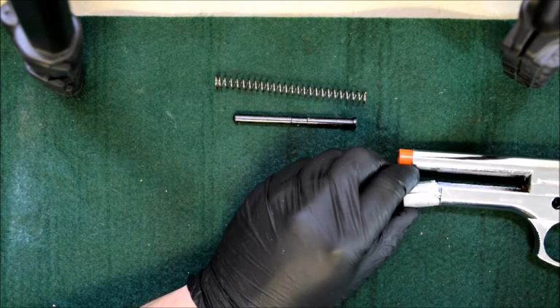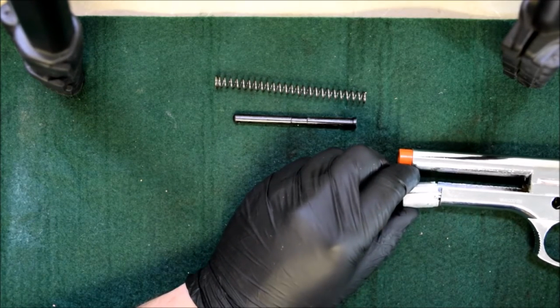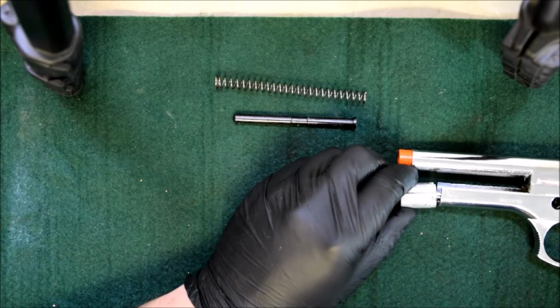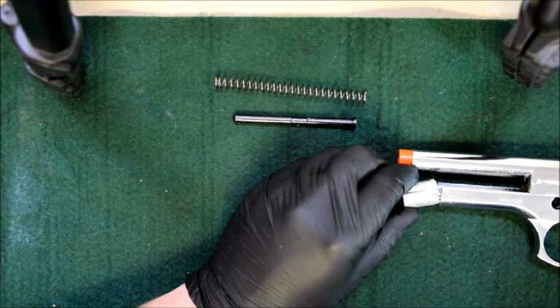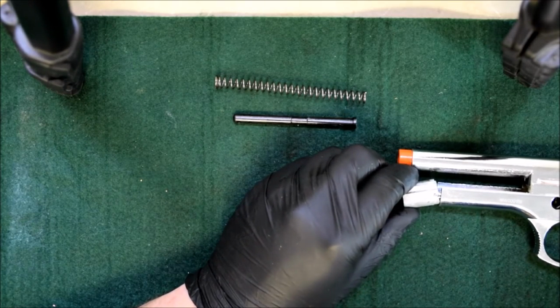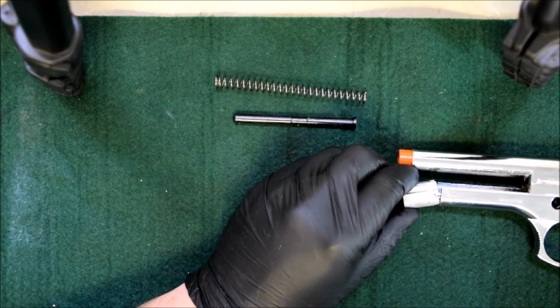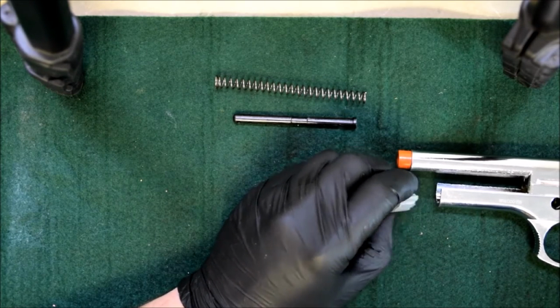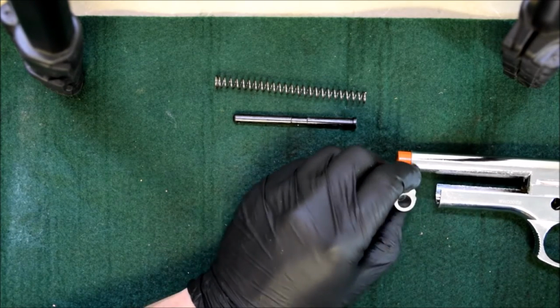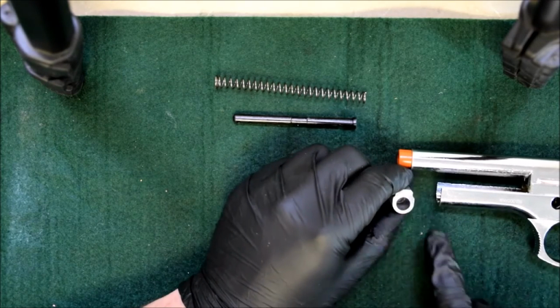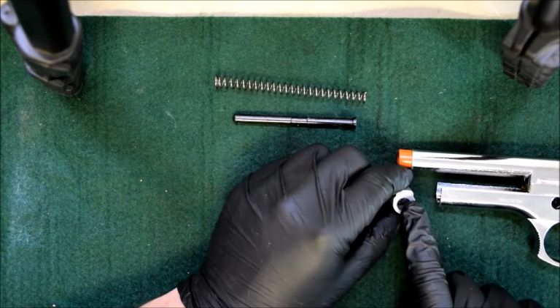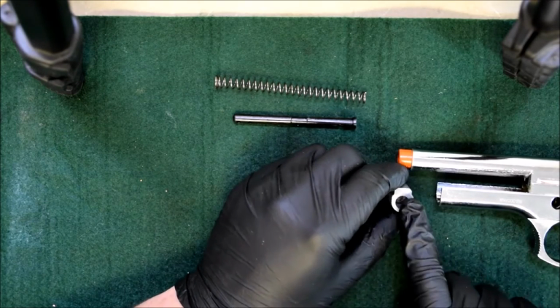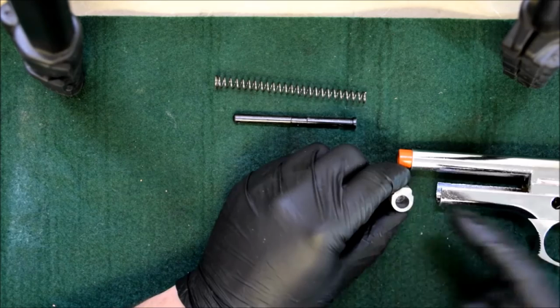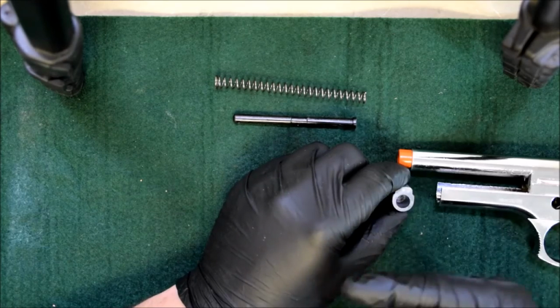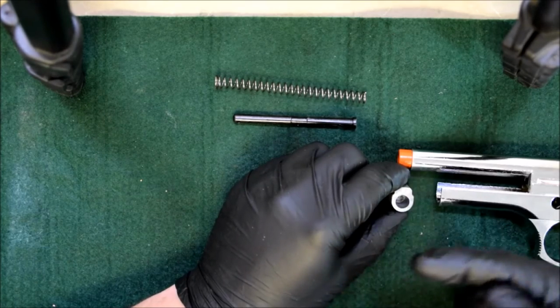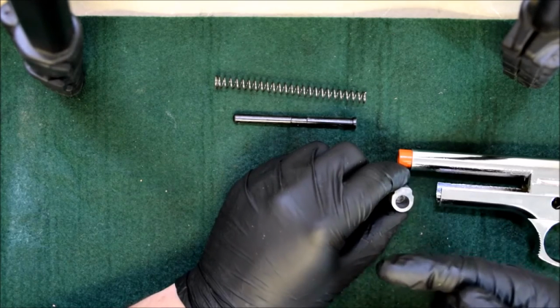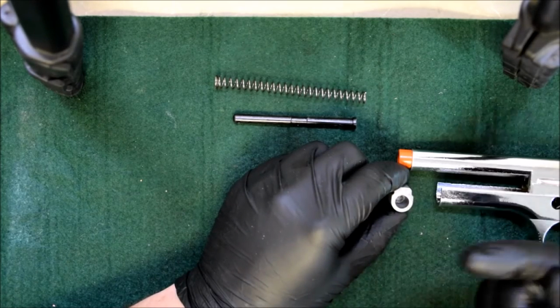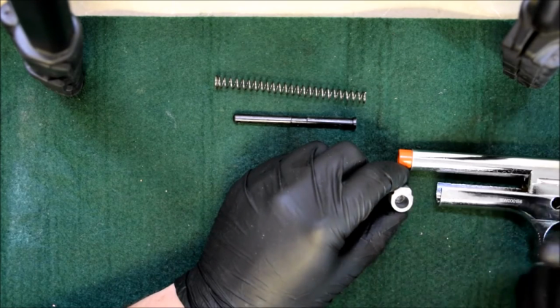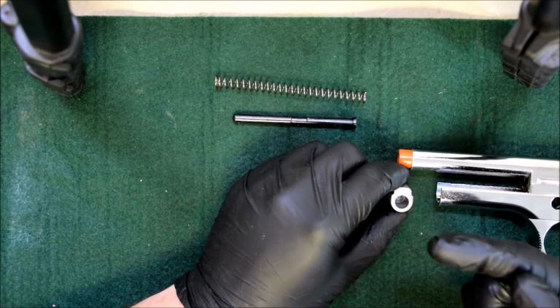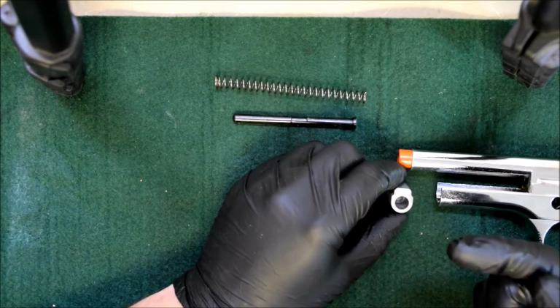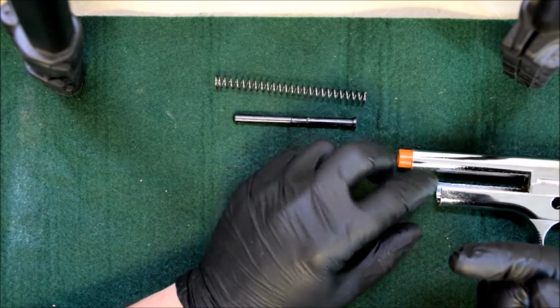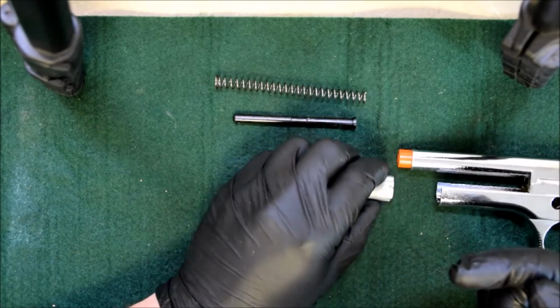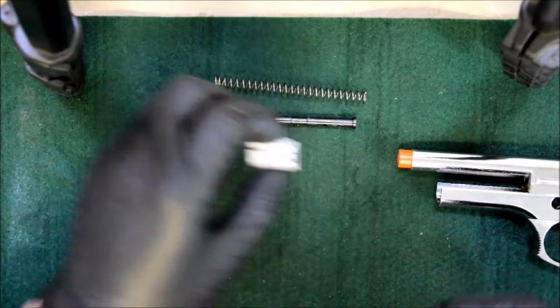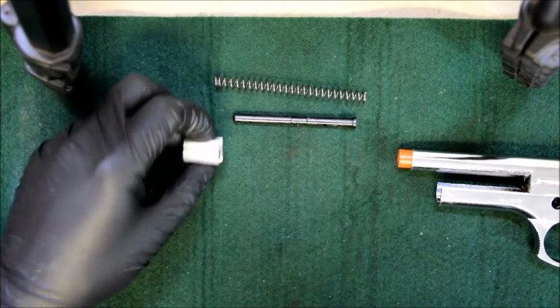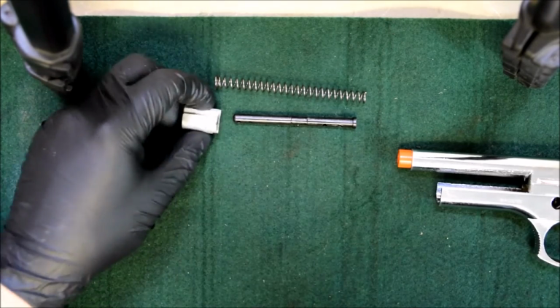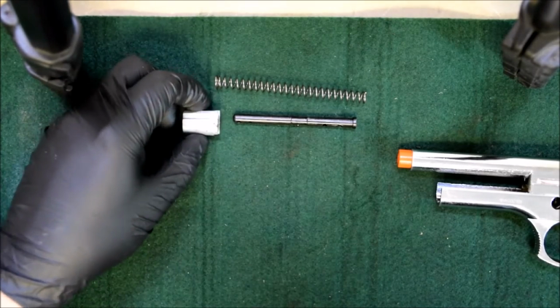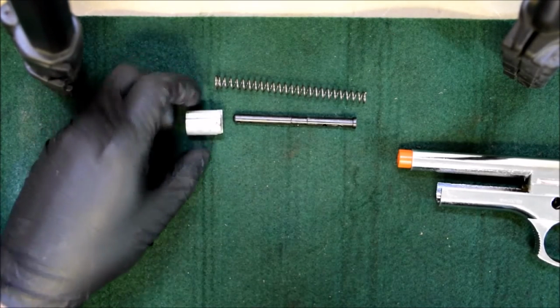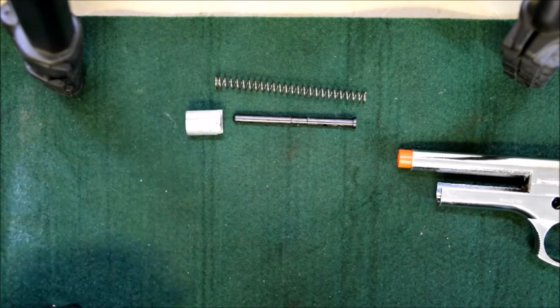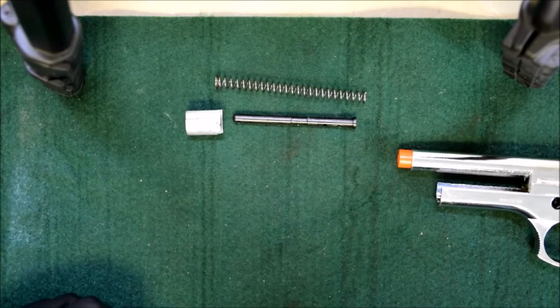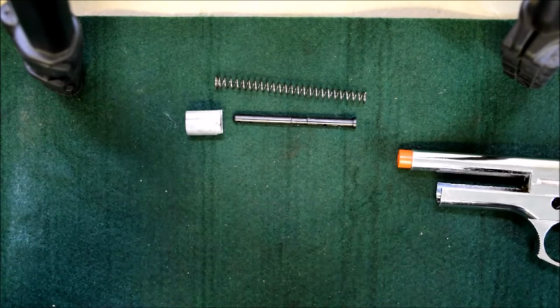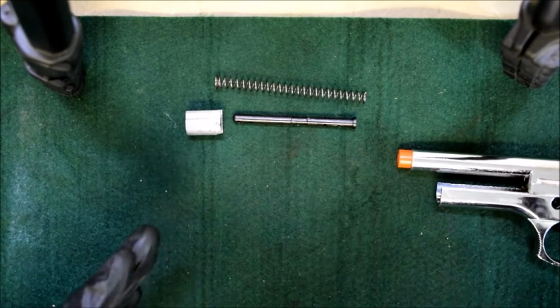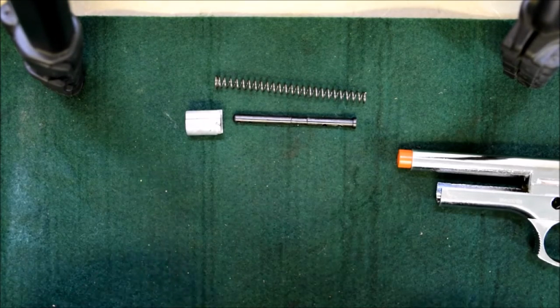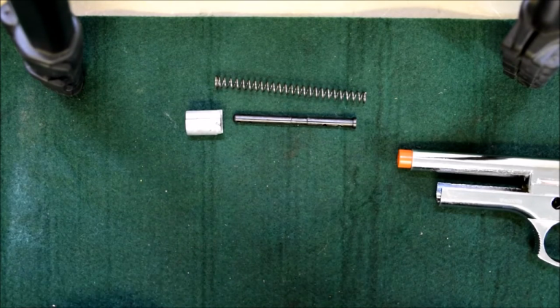The block only goes in one way - you can't really mess these up. You just want to make sure the opening is outward, pointing outward of the gun. But if you want, just keep it right there in that same position so it goes back on the same way.